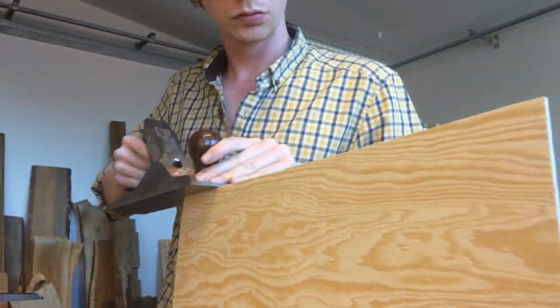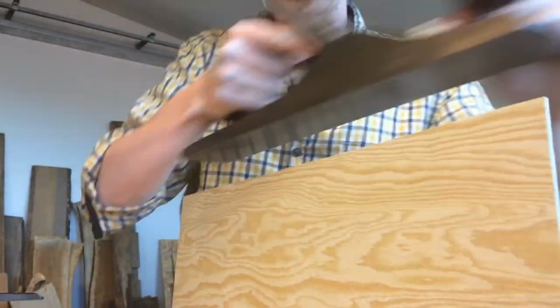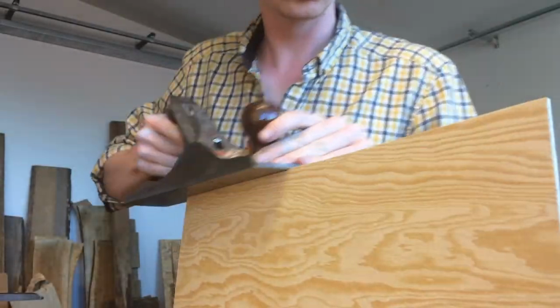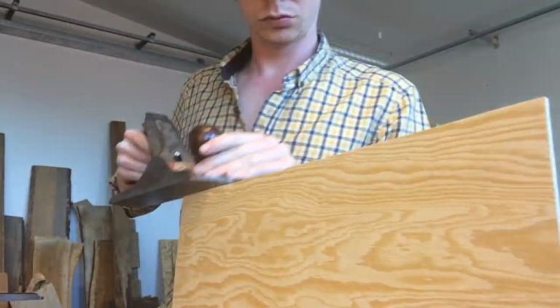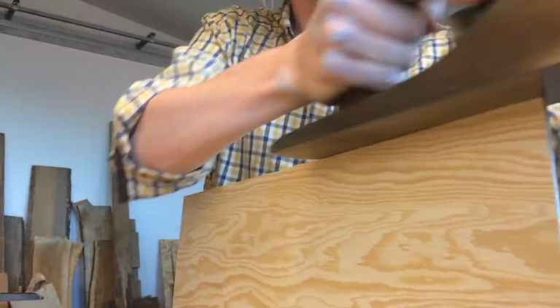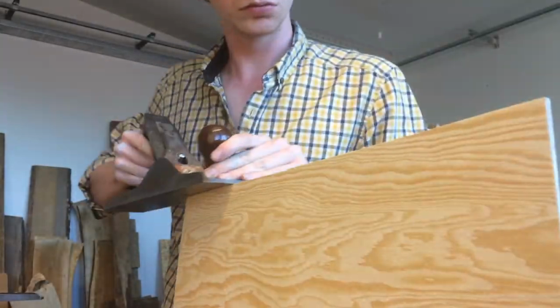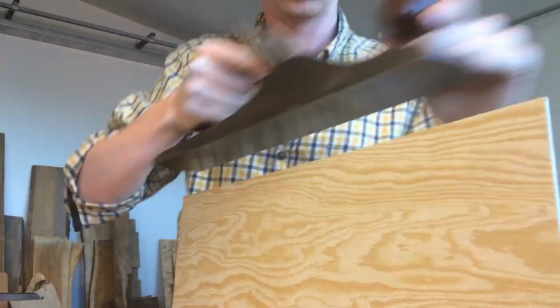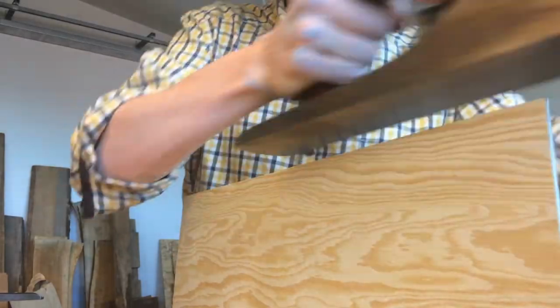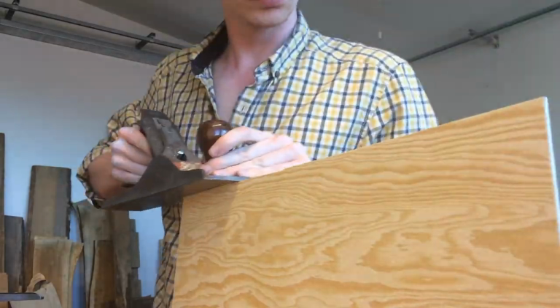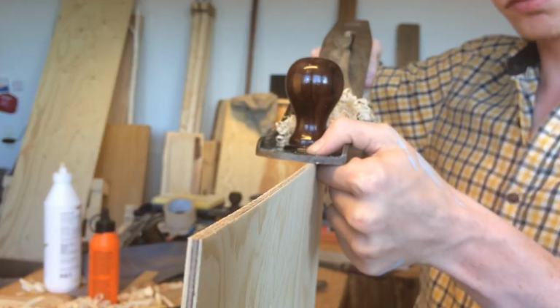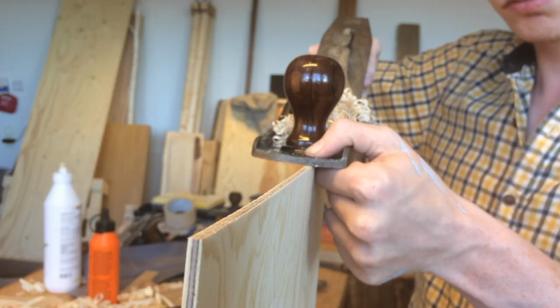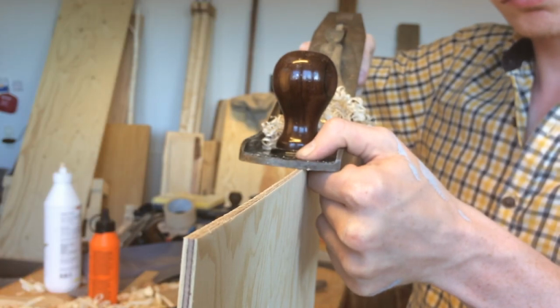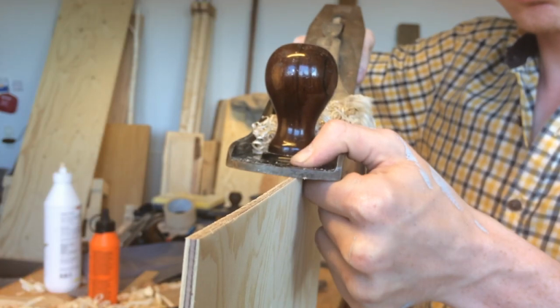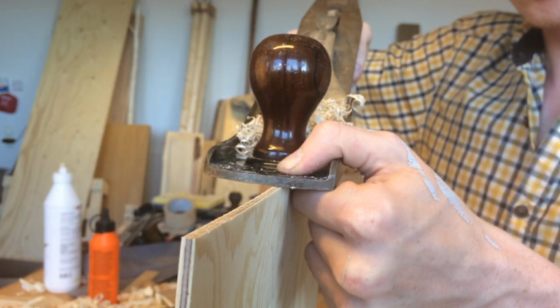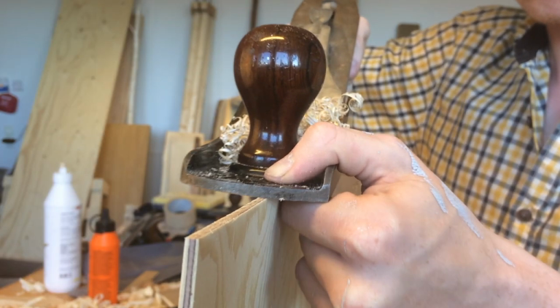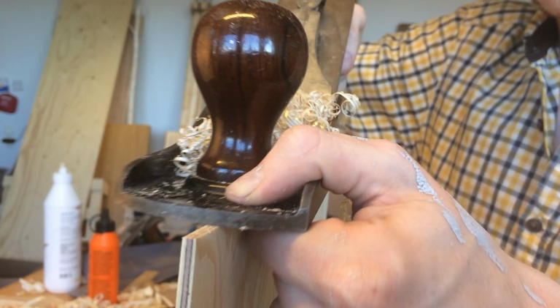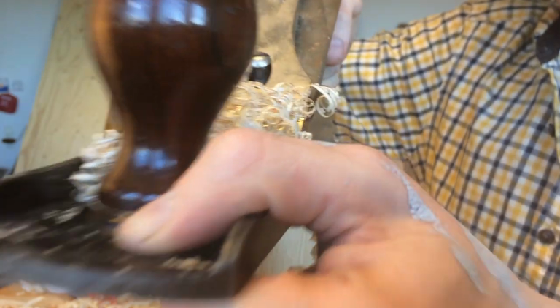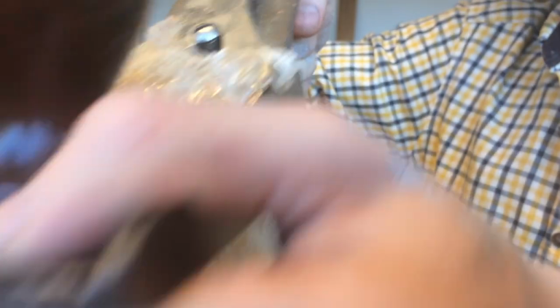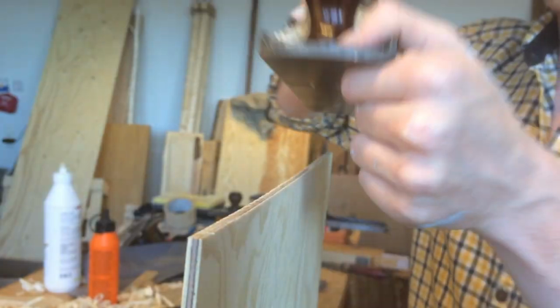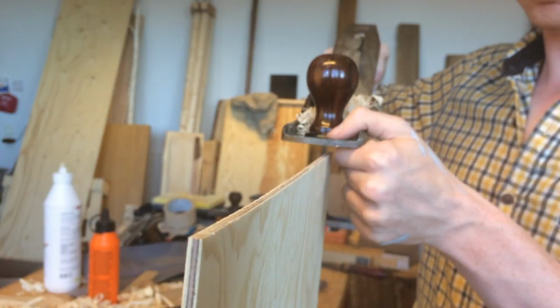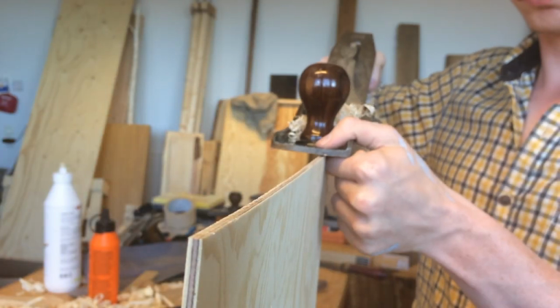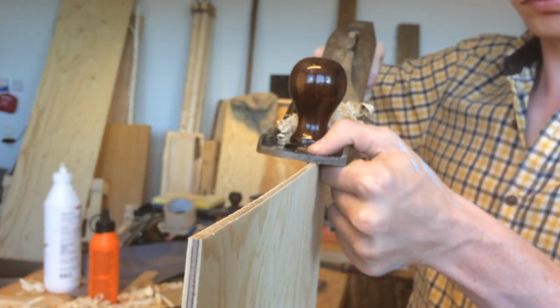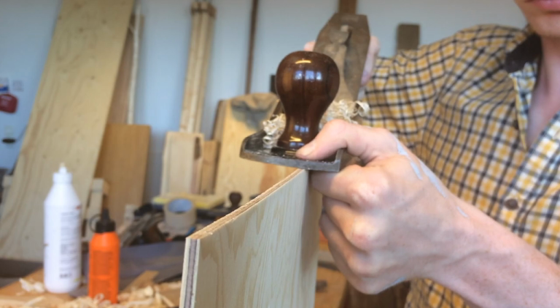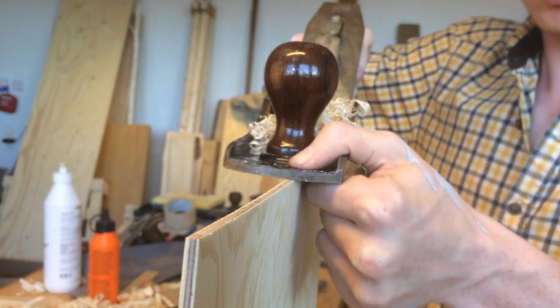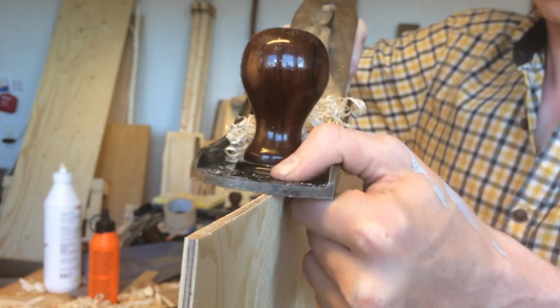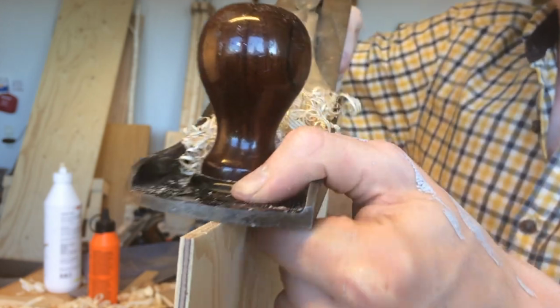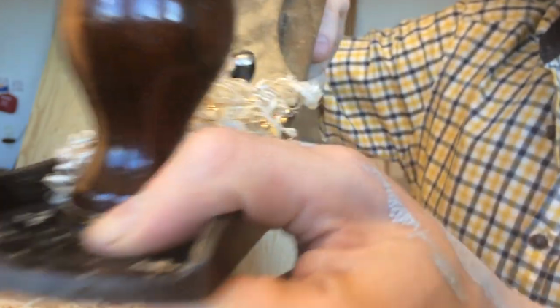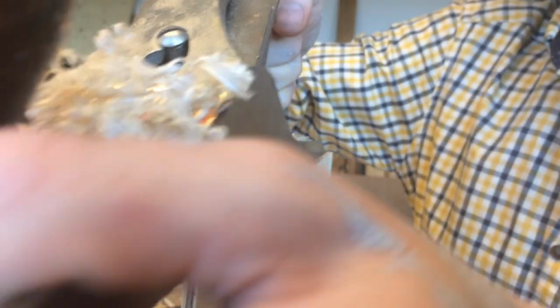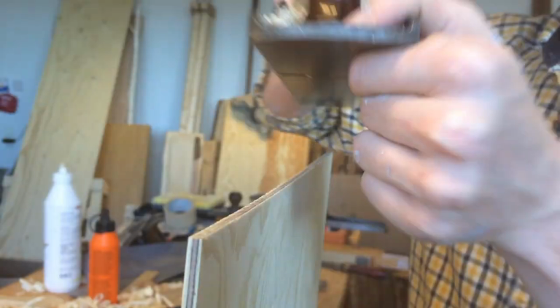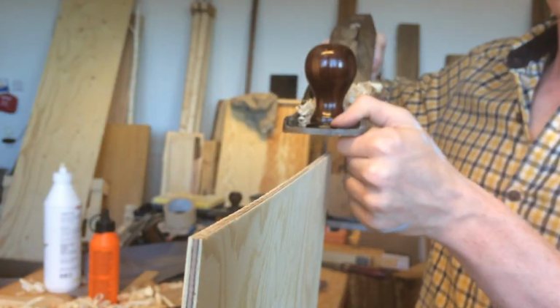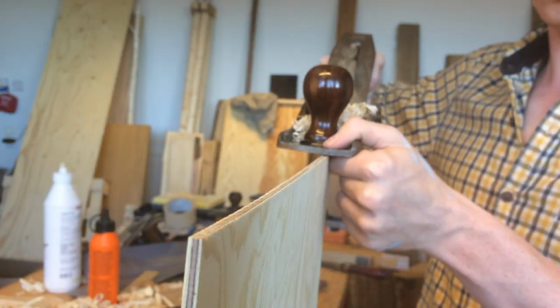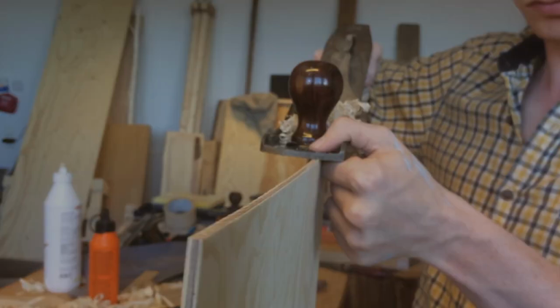Here I'm sizing up some 4mm plywood for the drawer bottoms. I made sure to align the grain of the plywood to run across the width of the drawer for the traditional look.